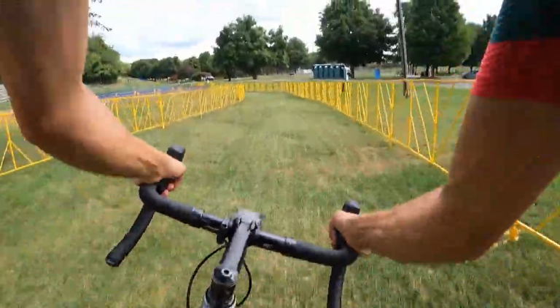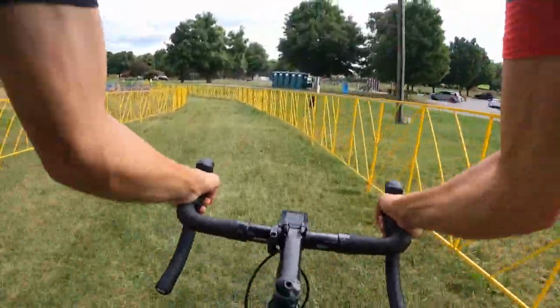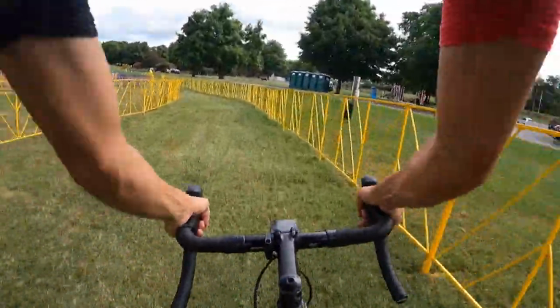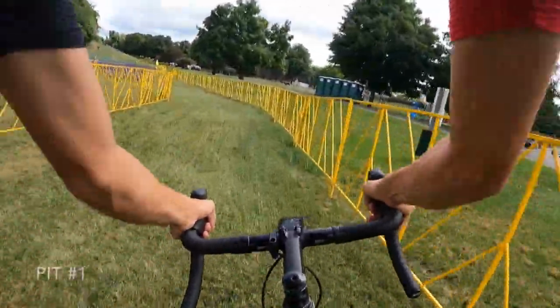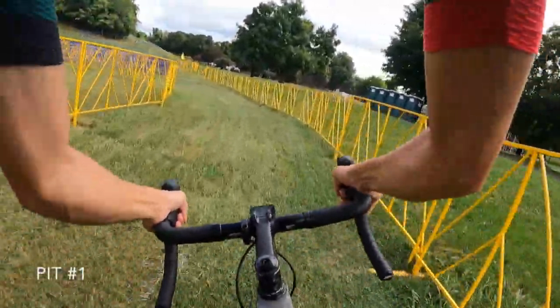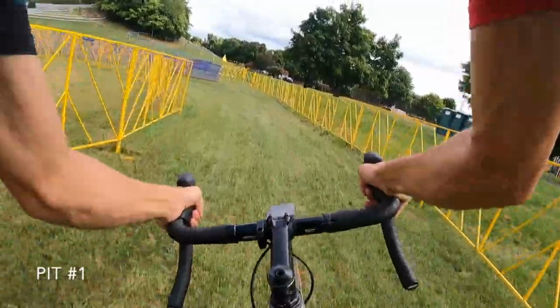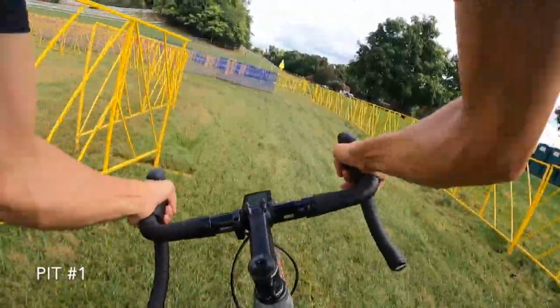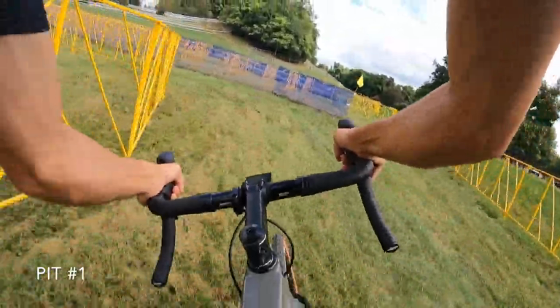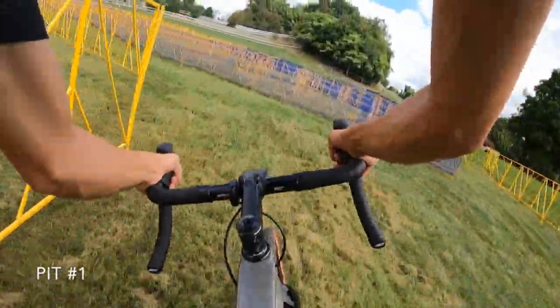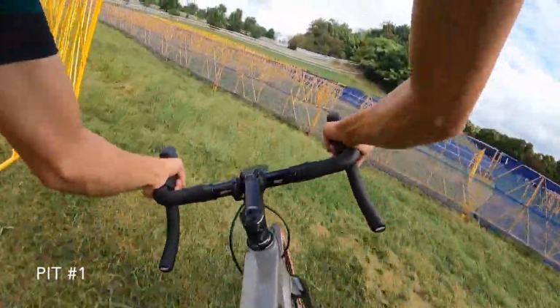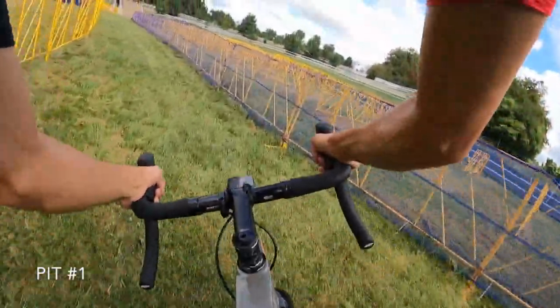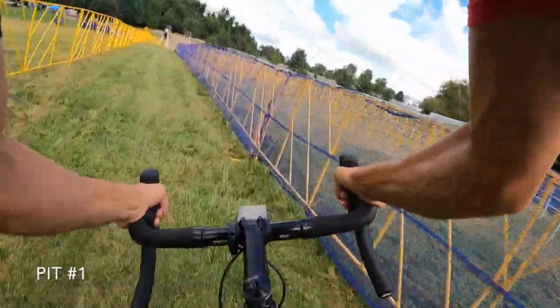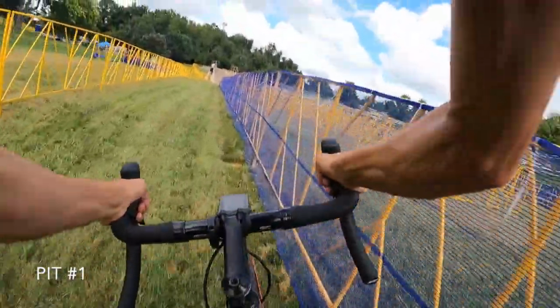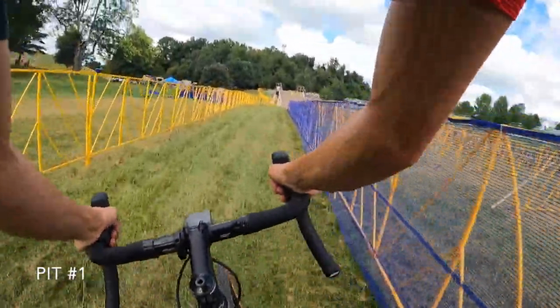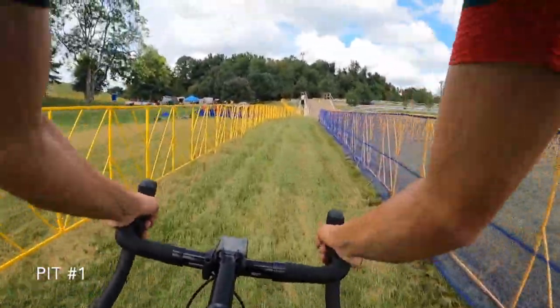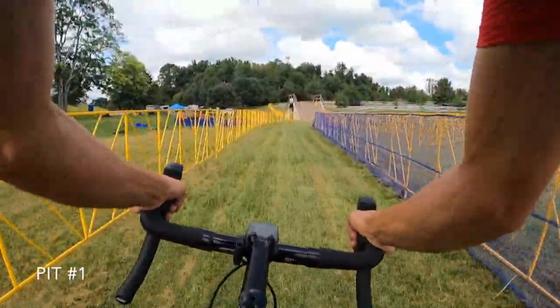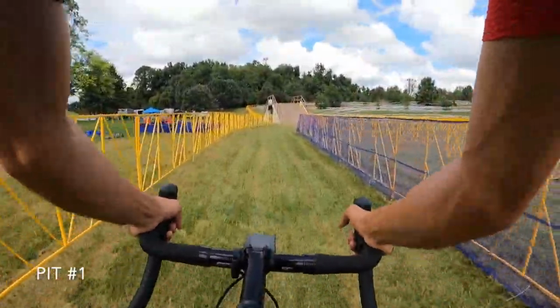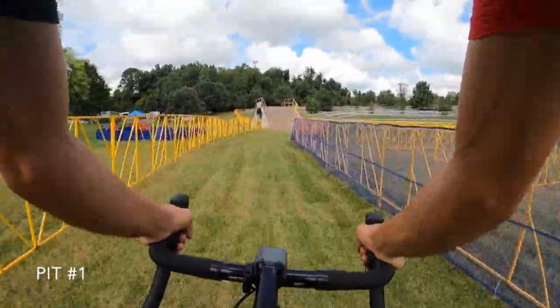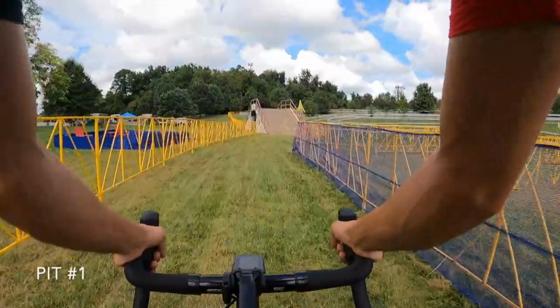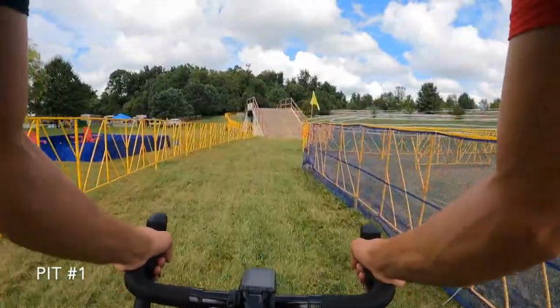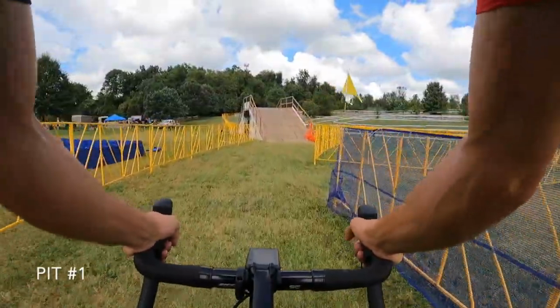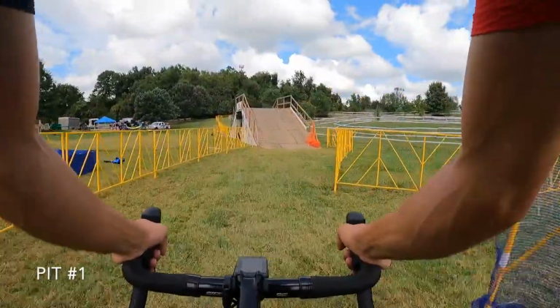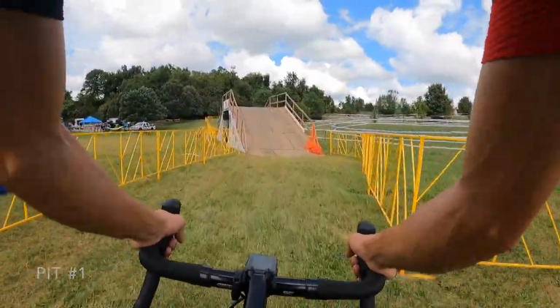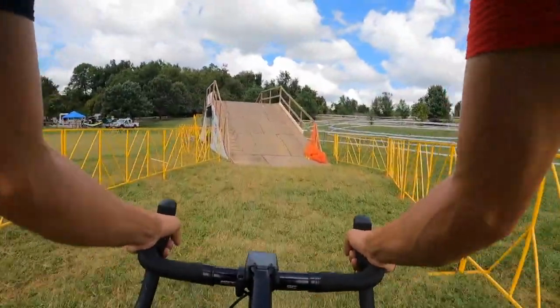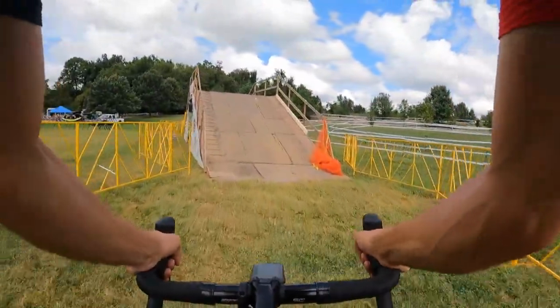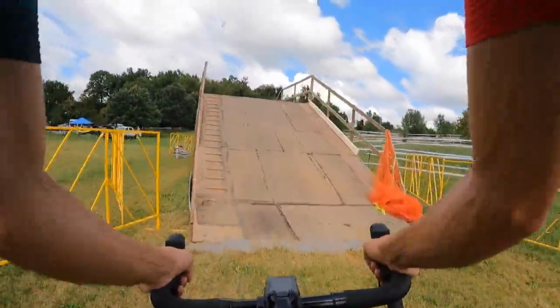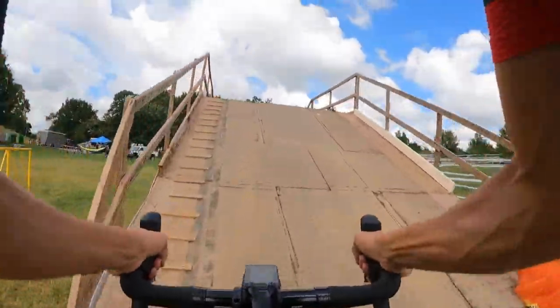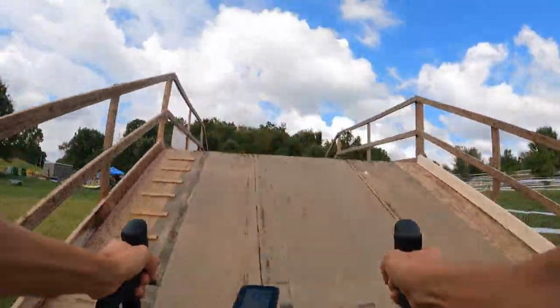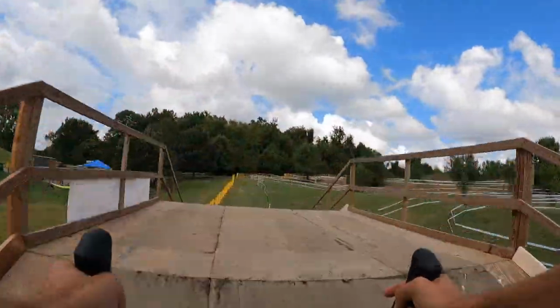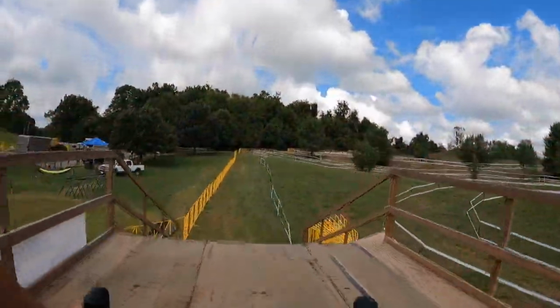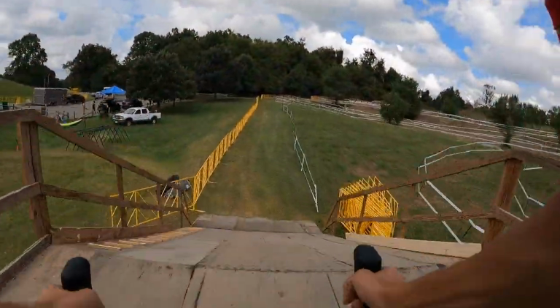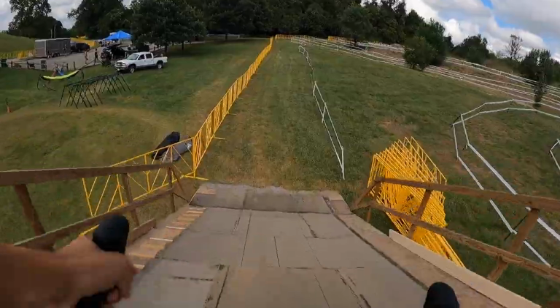Right now we are forecasted for about 85 degrees with high humidity both days. It's important to break down the course into sections, know when to rest, when to regulate your efforts early, and how to save your matches for the final laps.